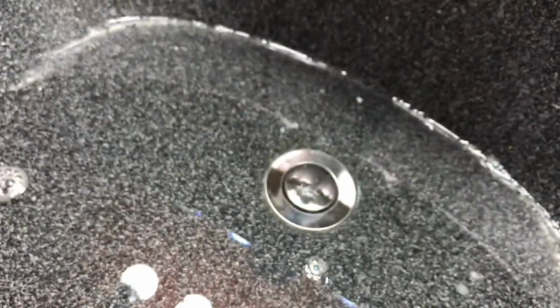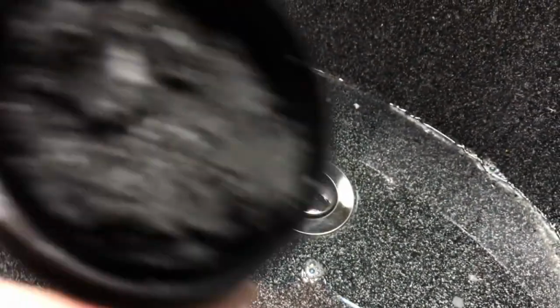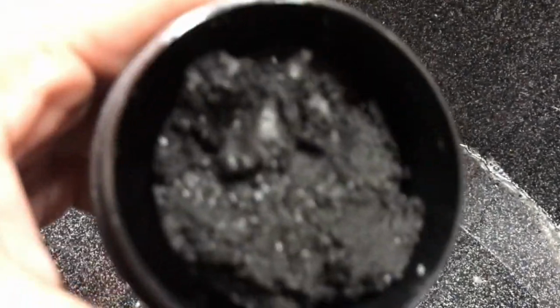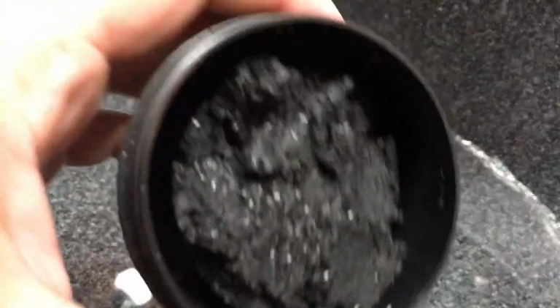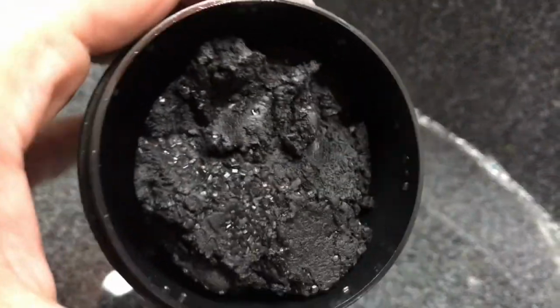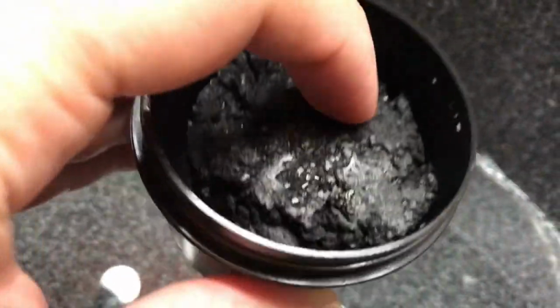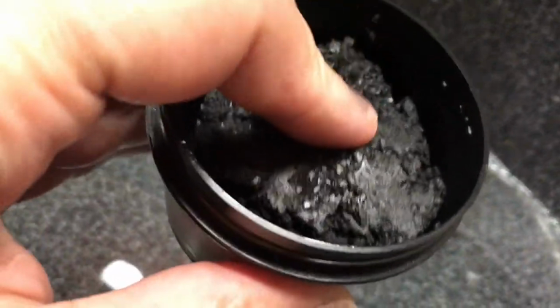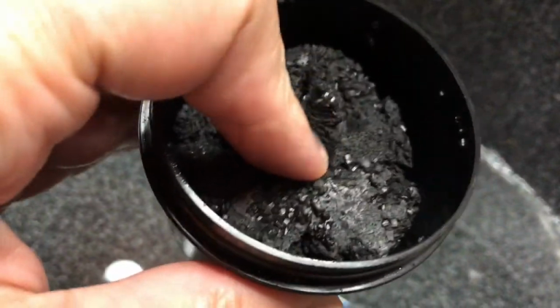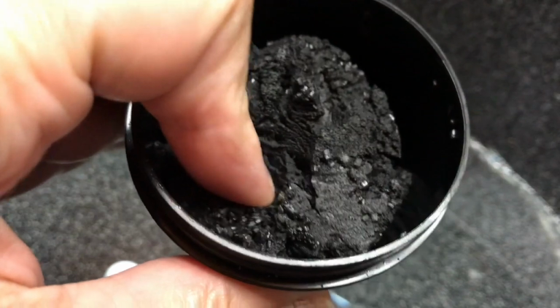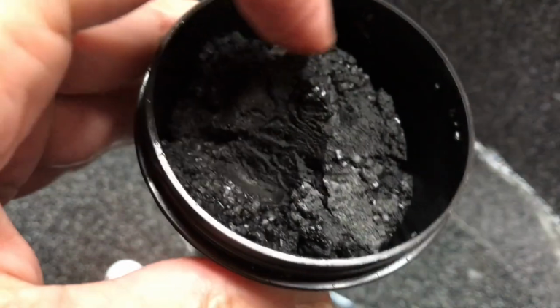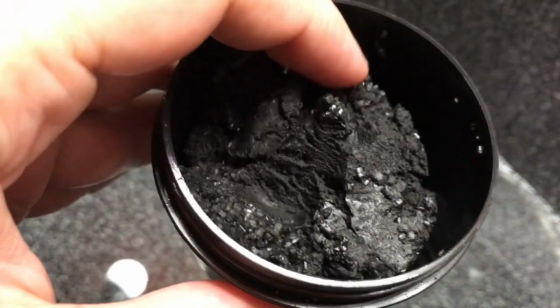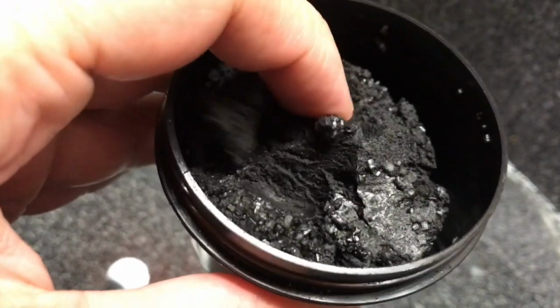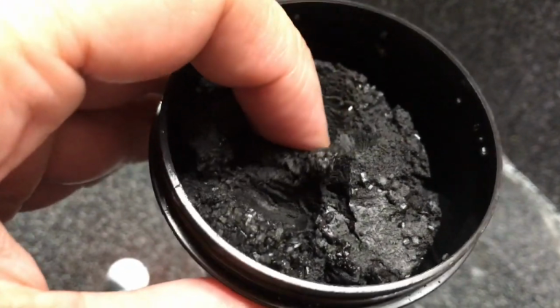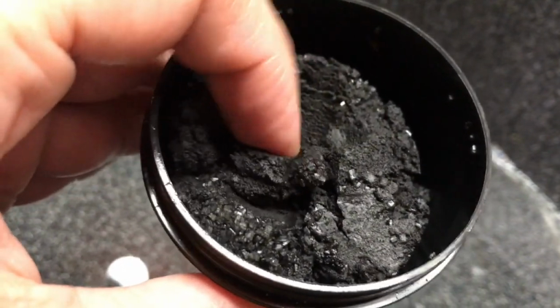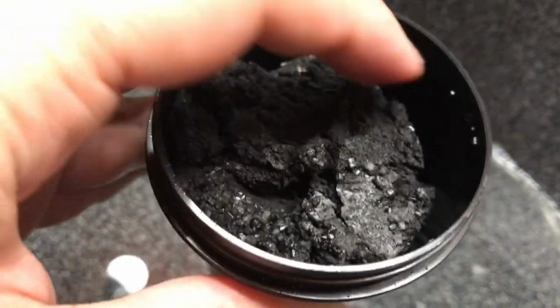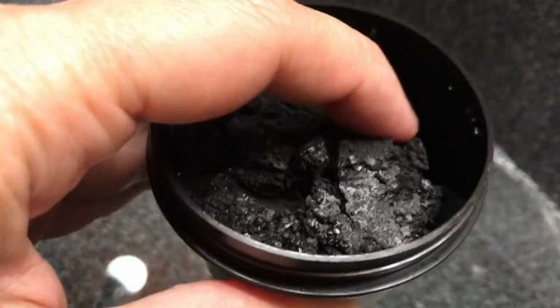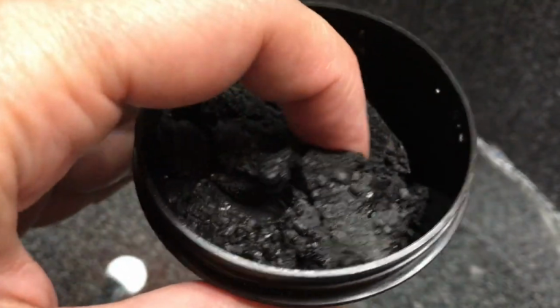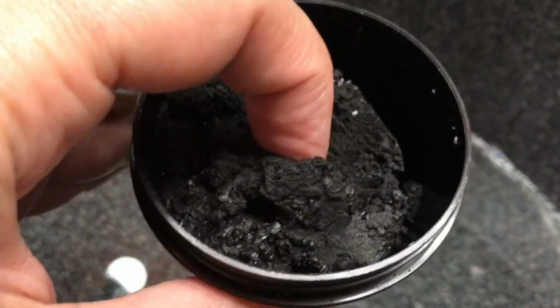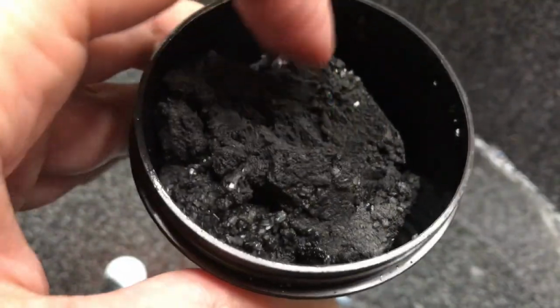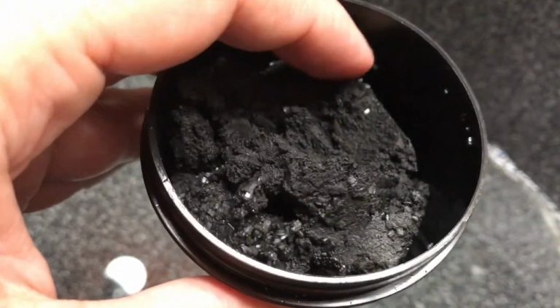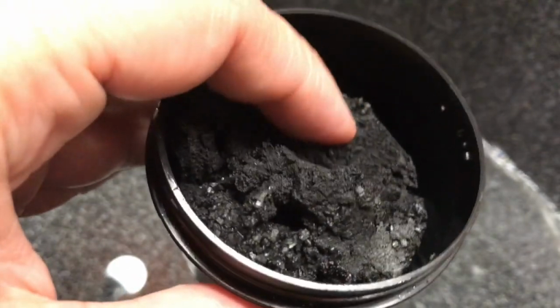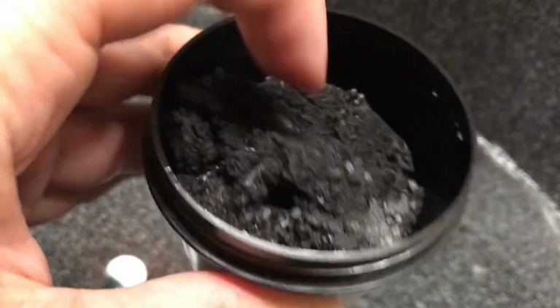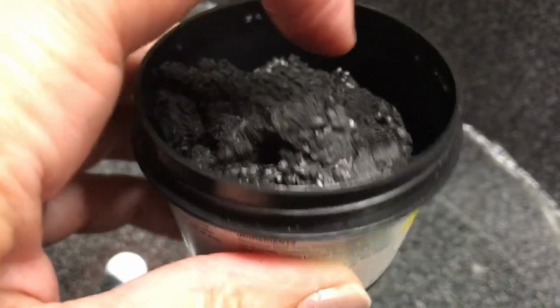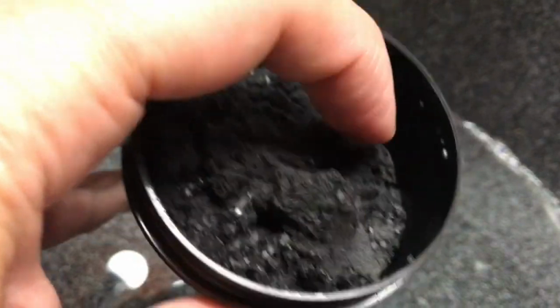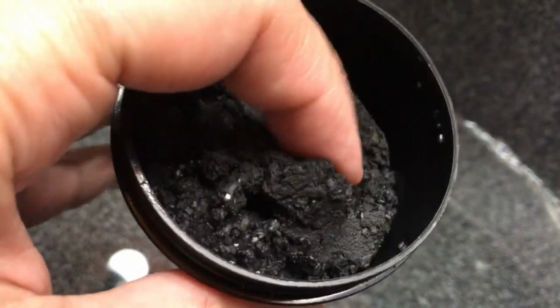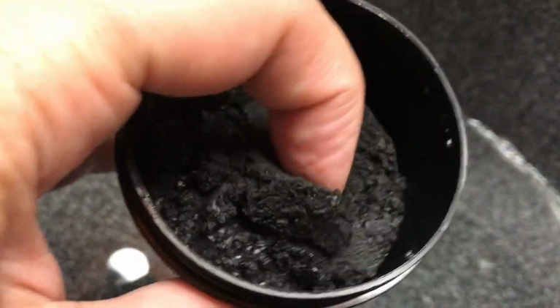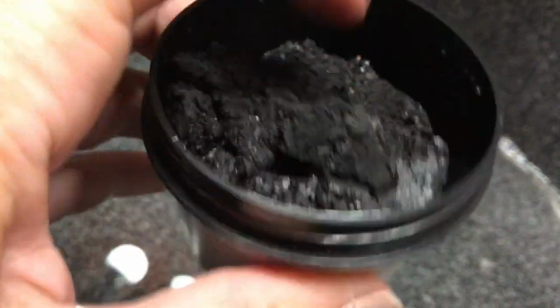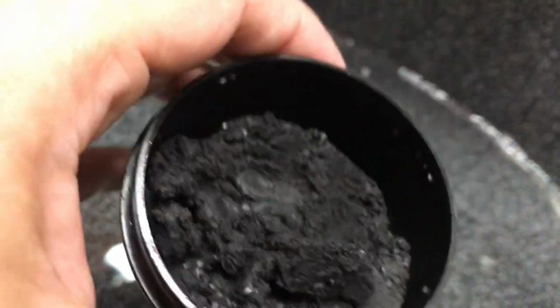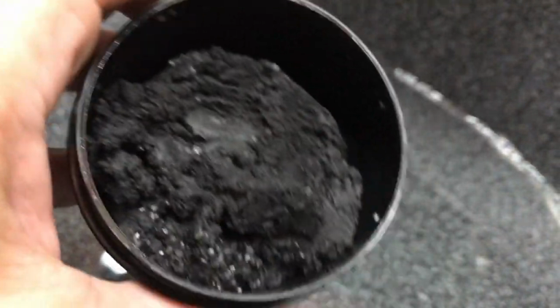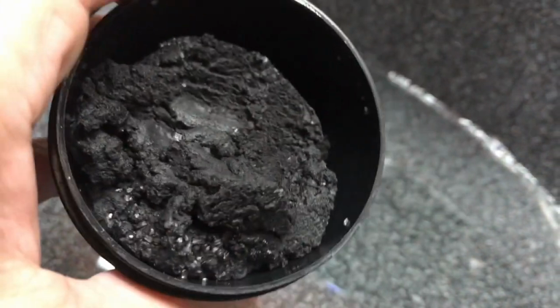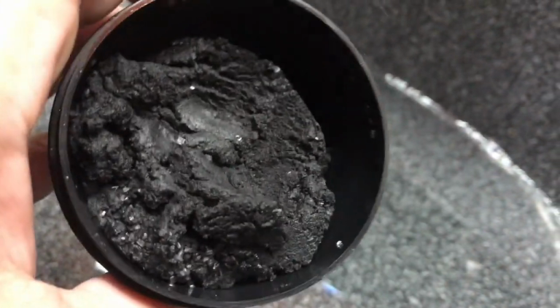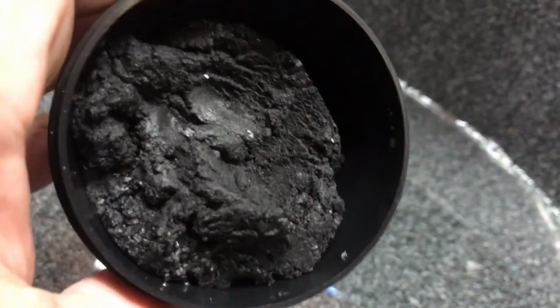As you can see it's got the consistency of almost play-doh. The first time I got Dark Angels I was like oh my gosh what the heck is this? There's almost like little sugar crystals in it.